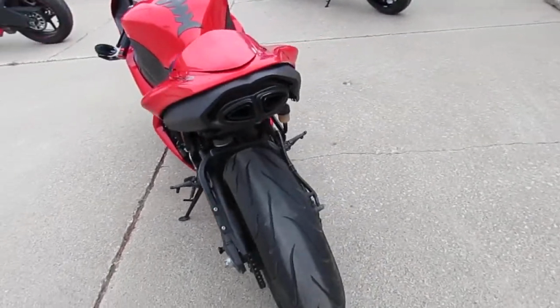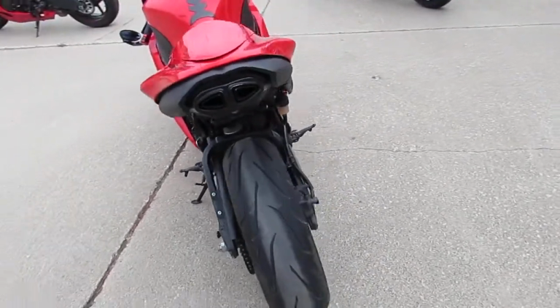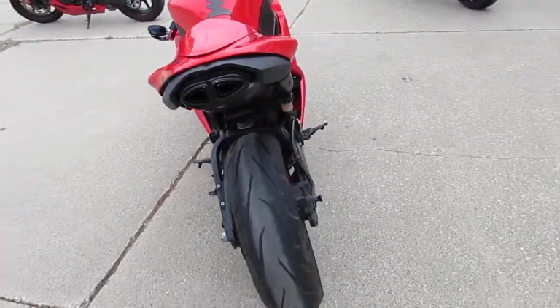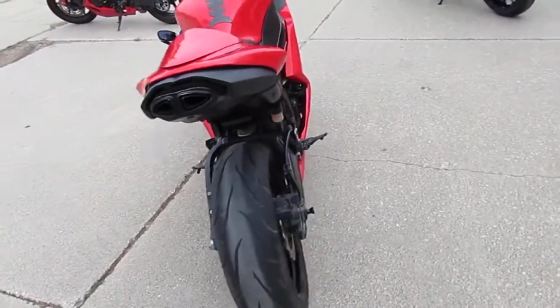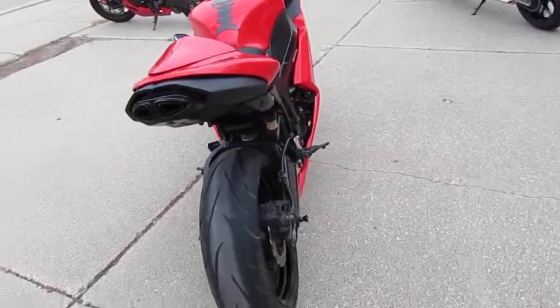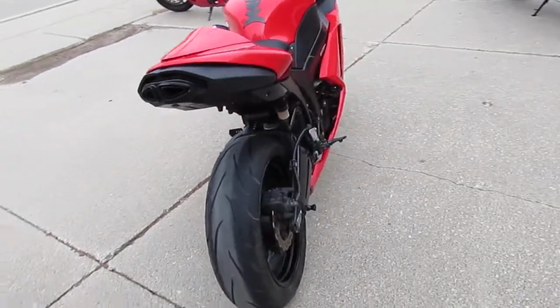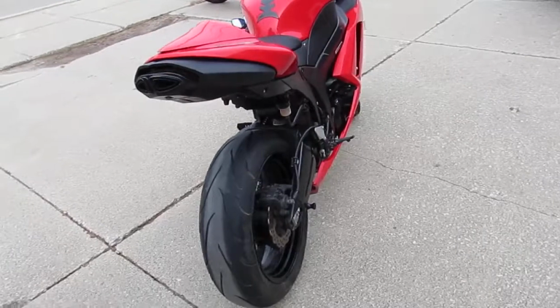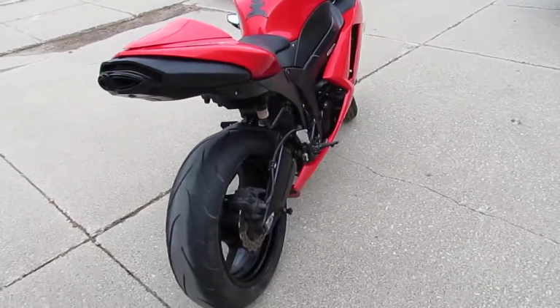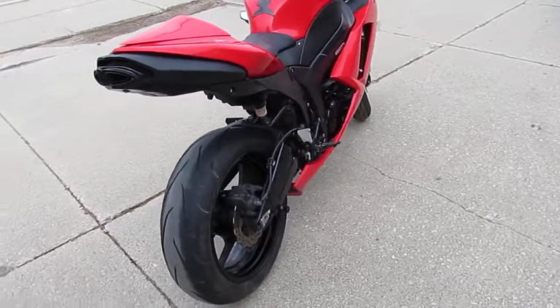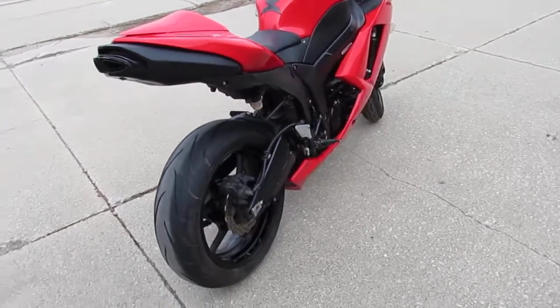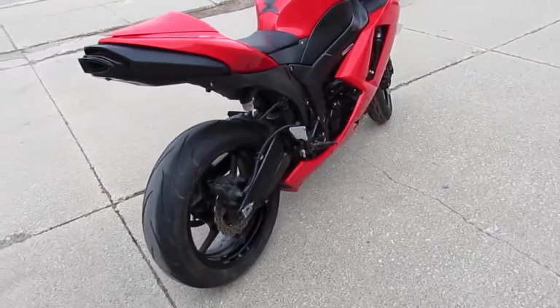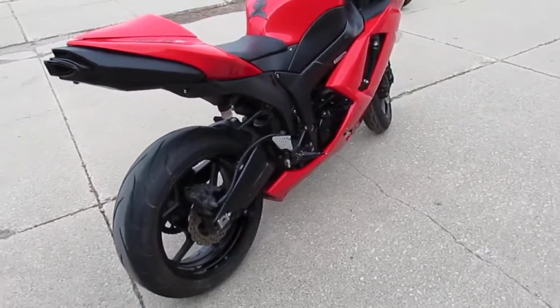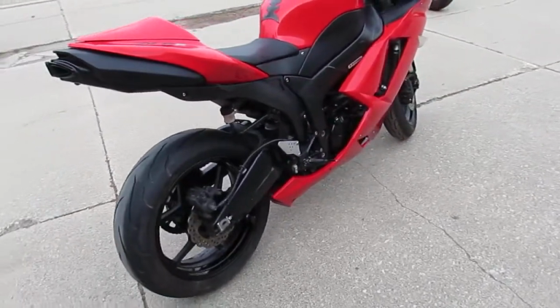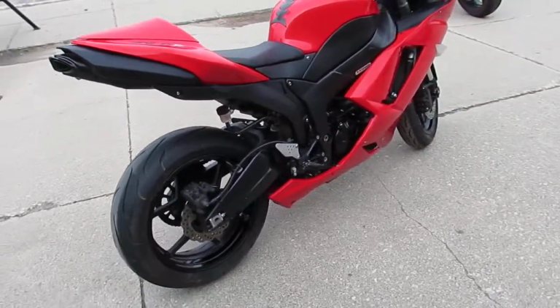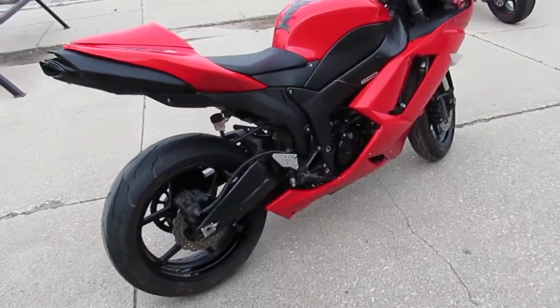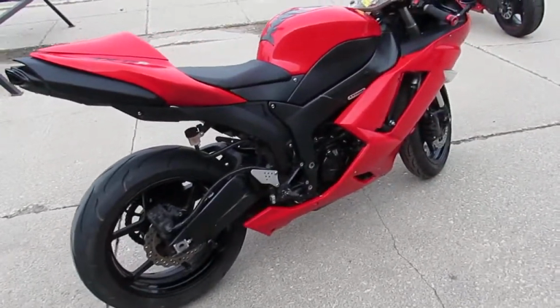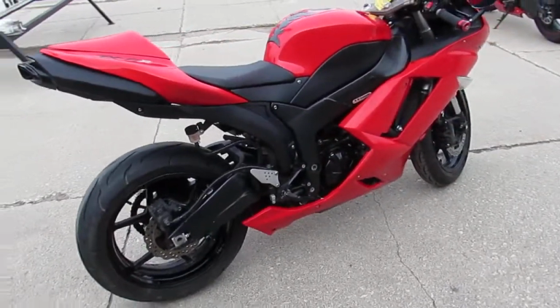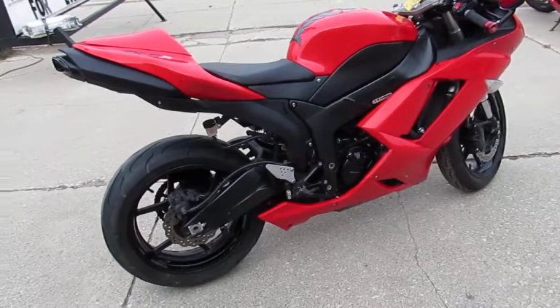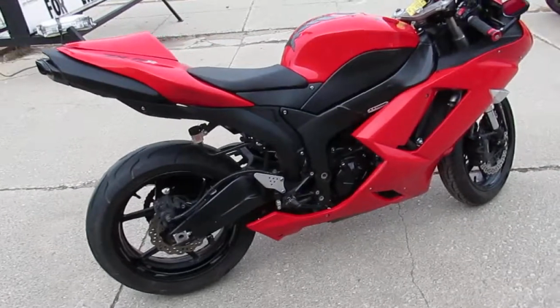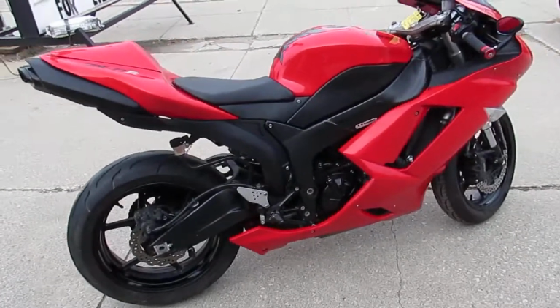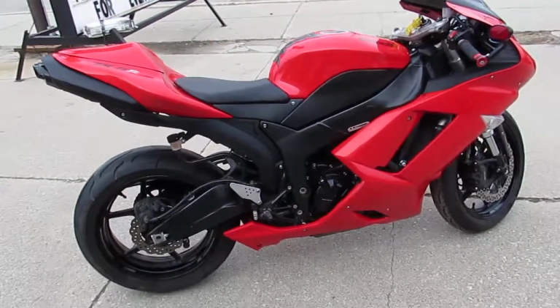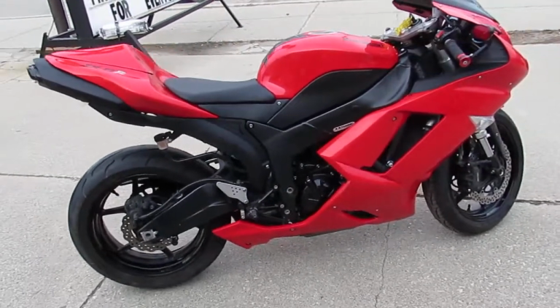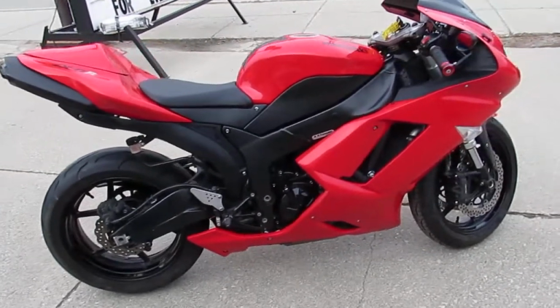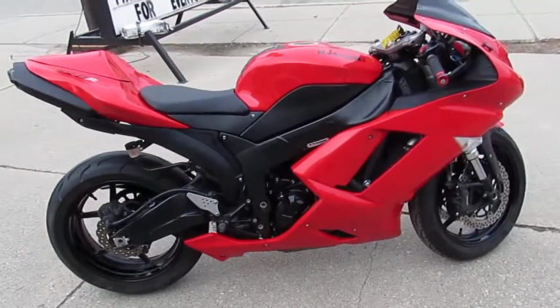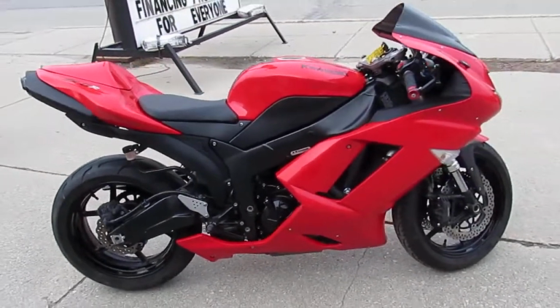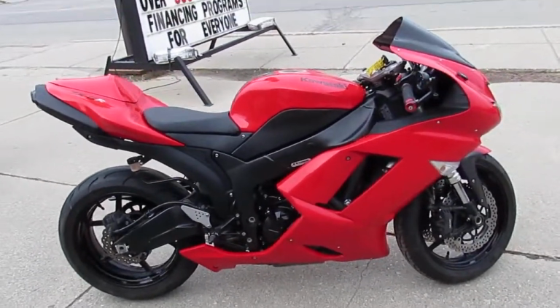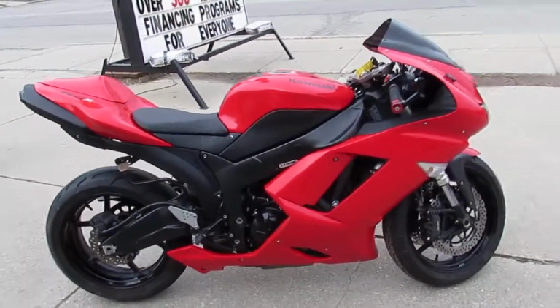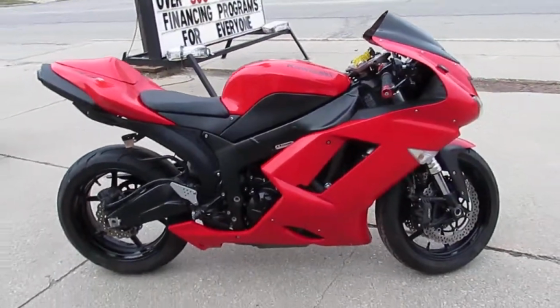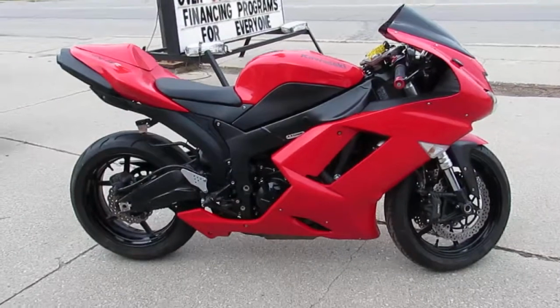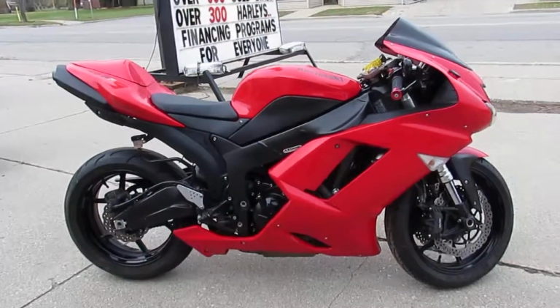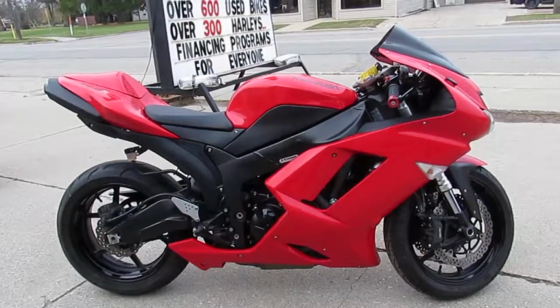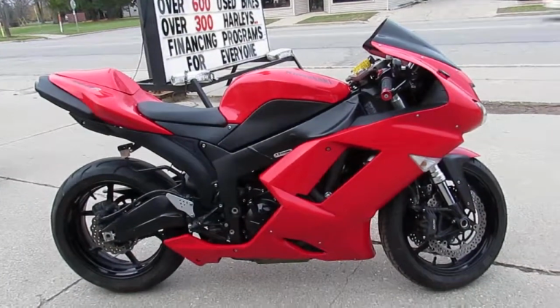Don't miss out on this one — 2007 ZX6R, under 10,000 miles, only $4,999. Give us a call, we'll get it done for you: 810-648-9500.